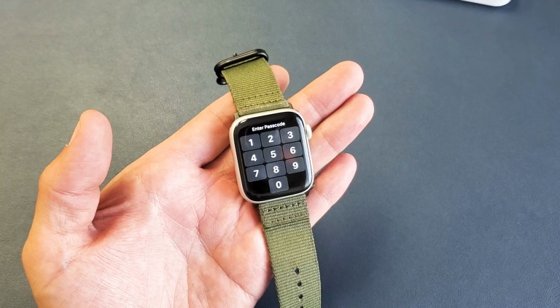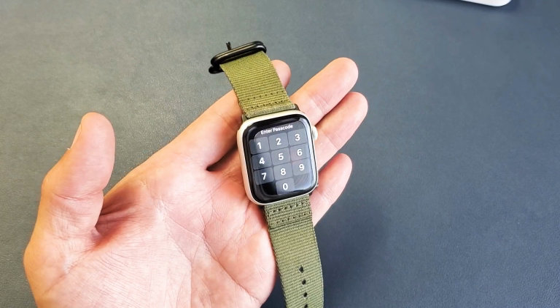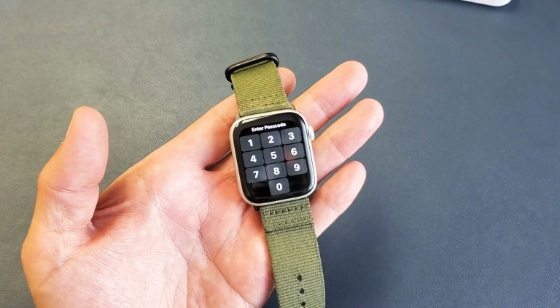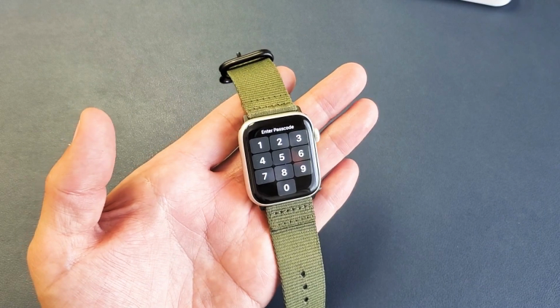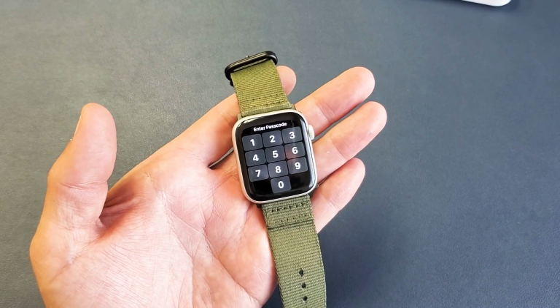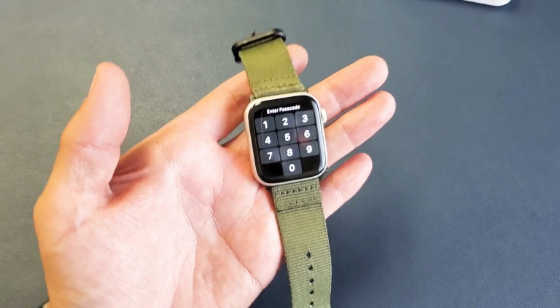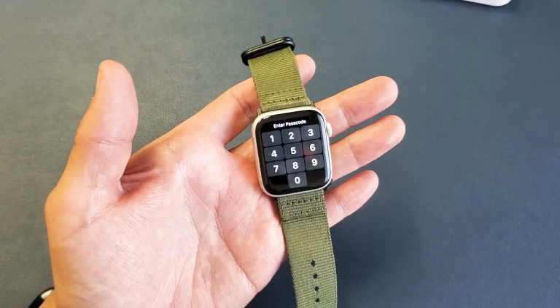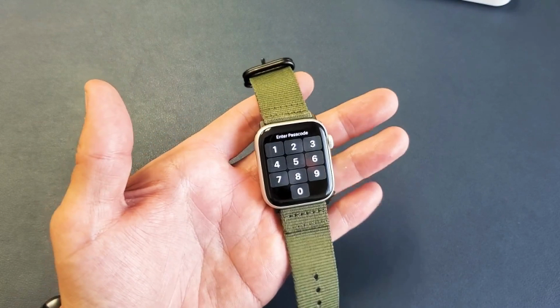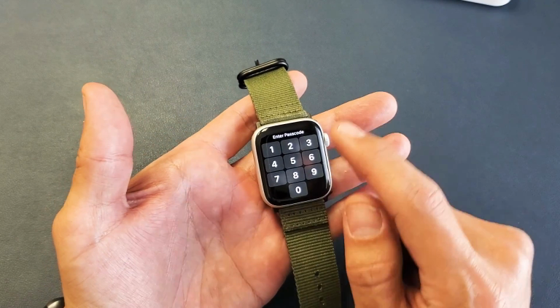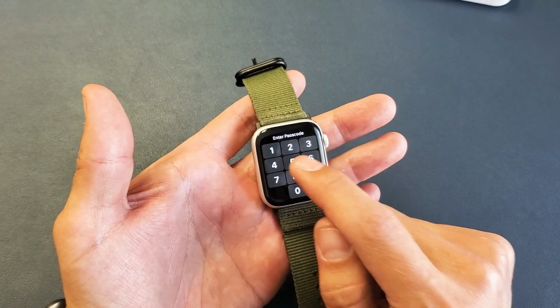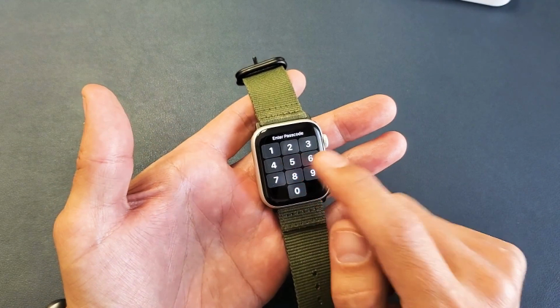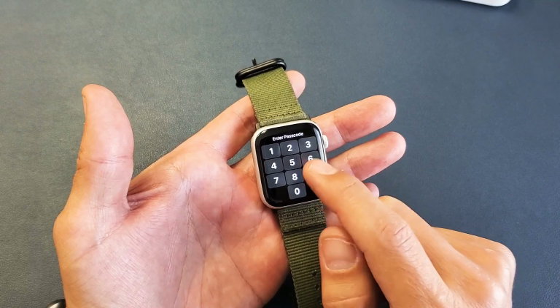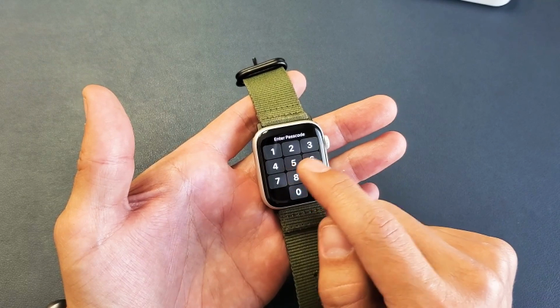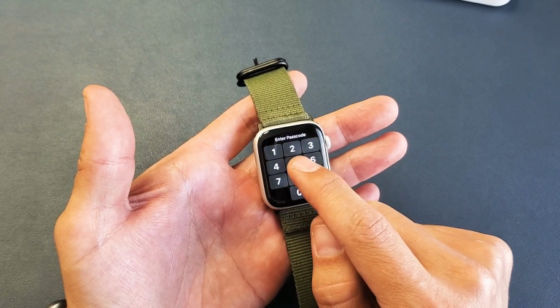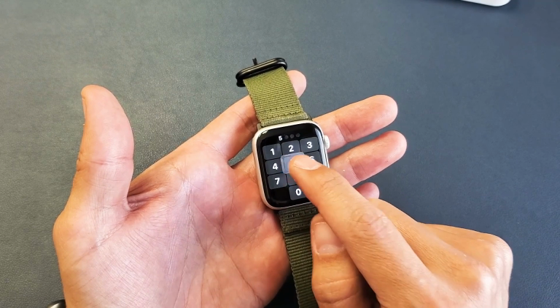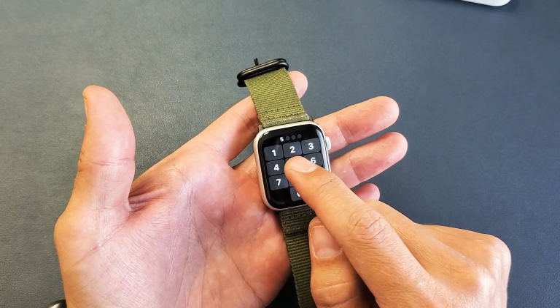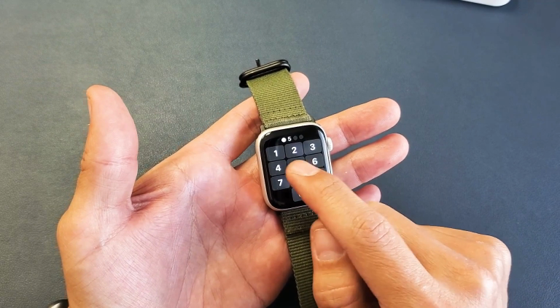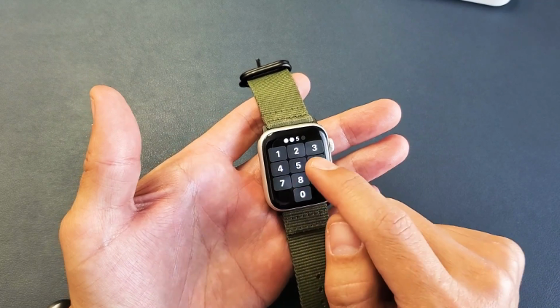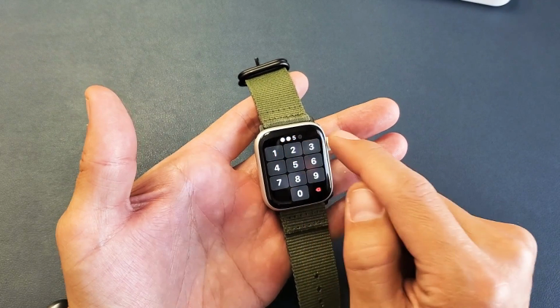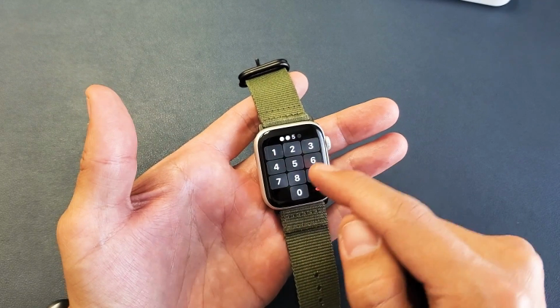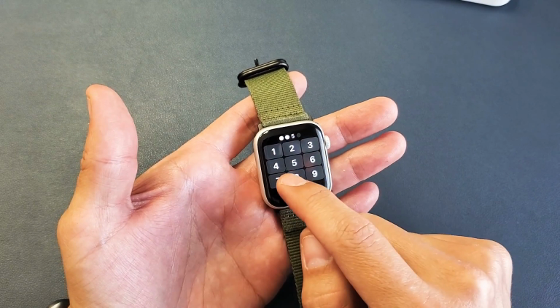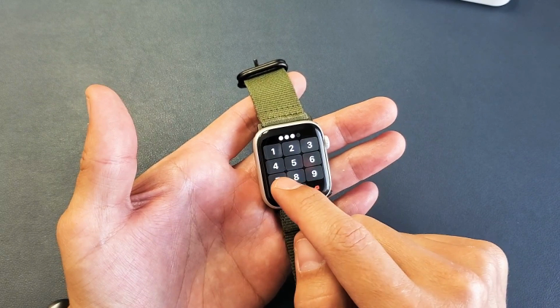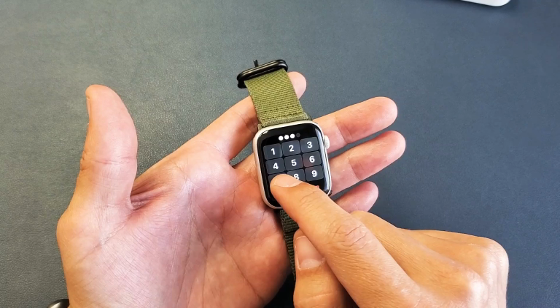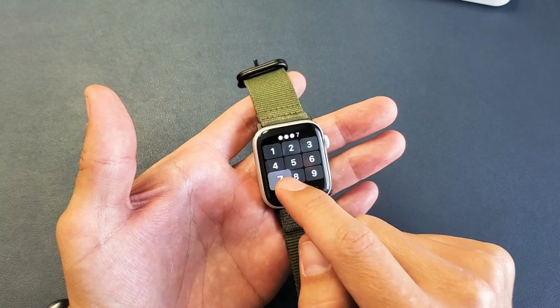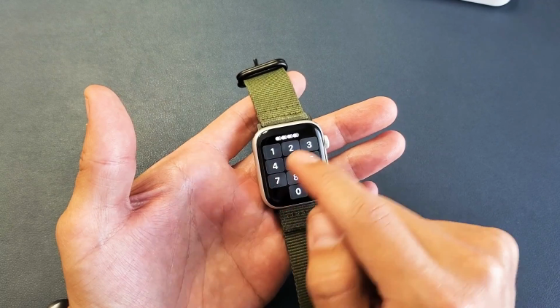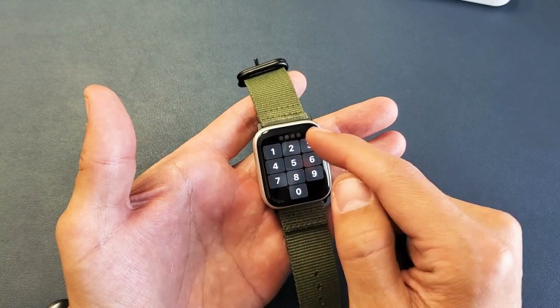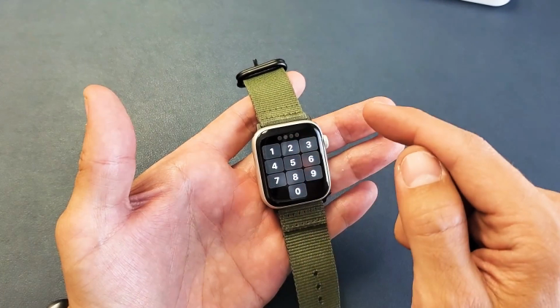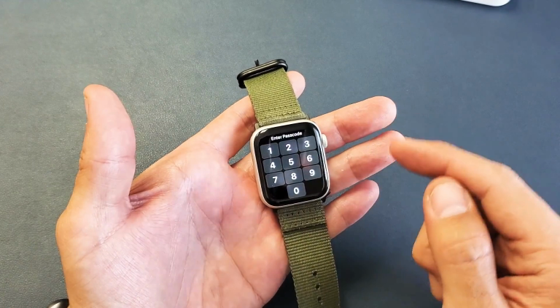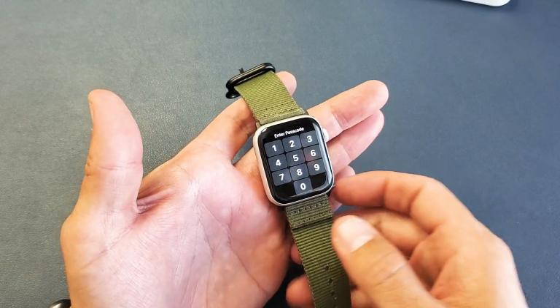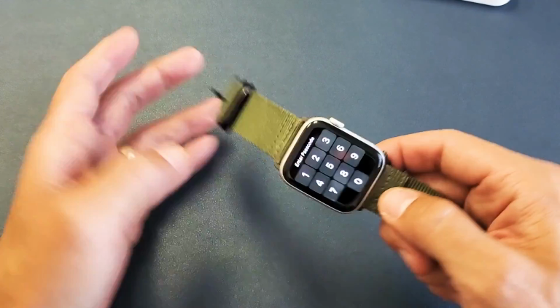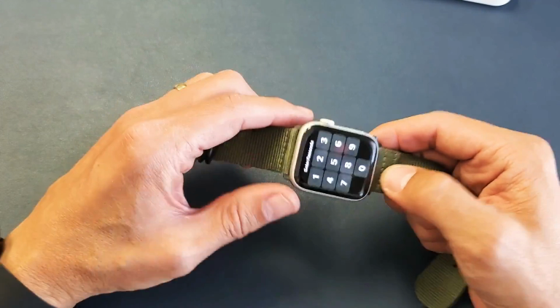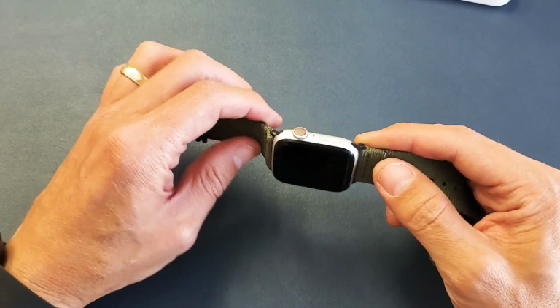I have an Apple Watch Series 4 here. I'm going to show you how to fix an issue where you're not able to type your password. Maybe when you press nothing registers, or it's basically pressing a different number. Anyways, let me get you up and running right now.